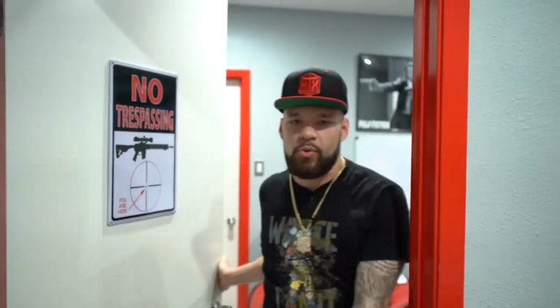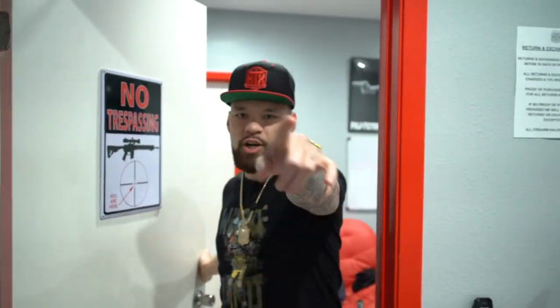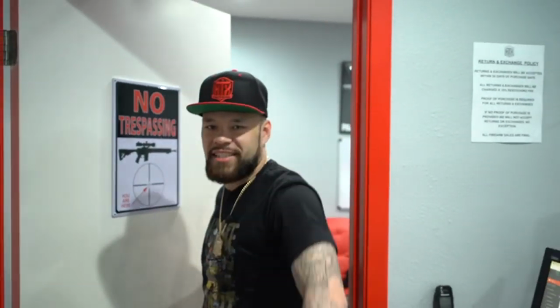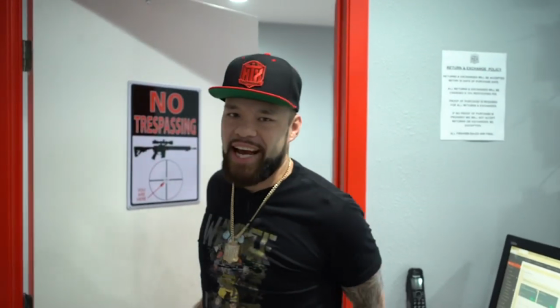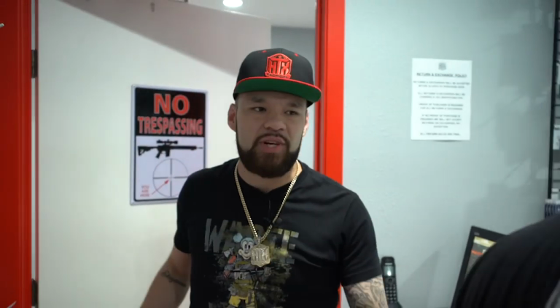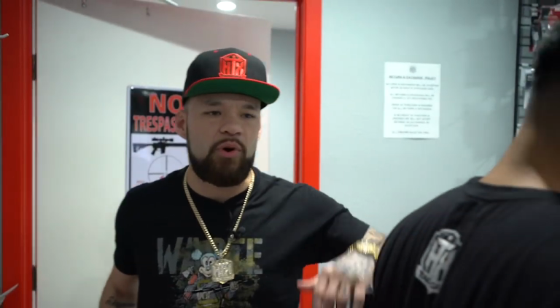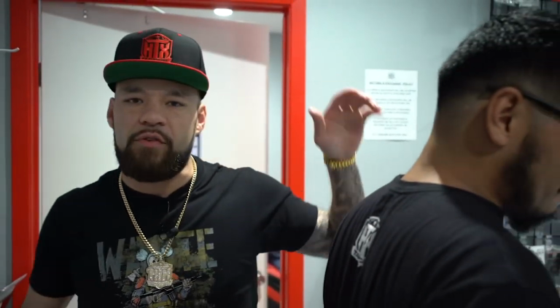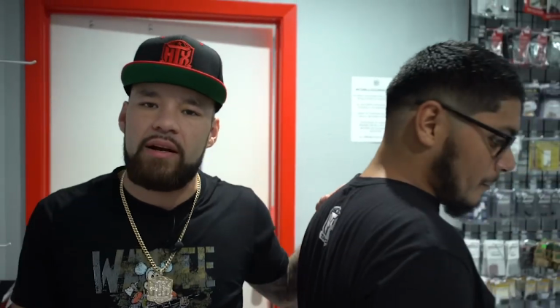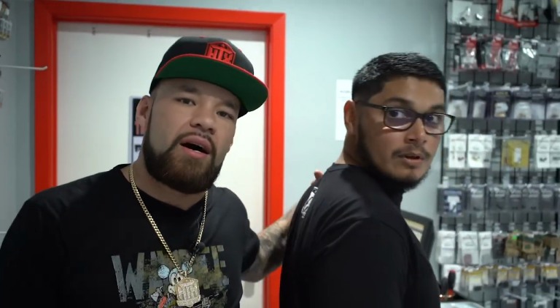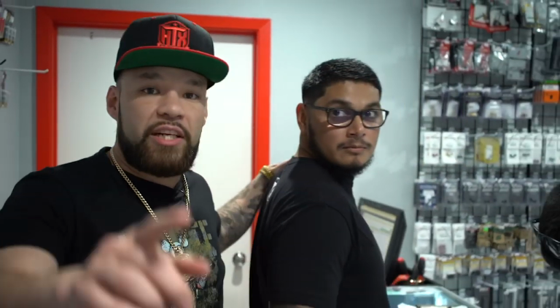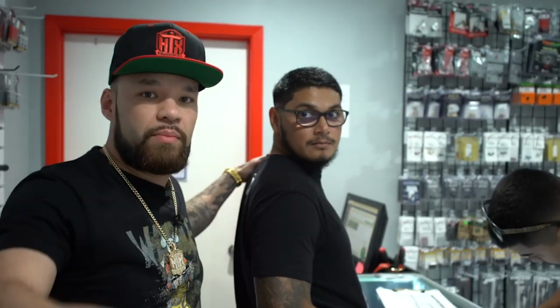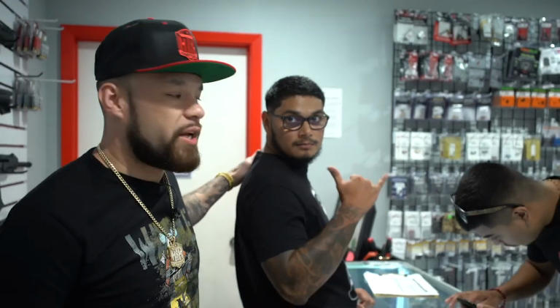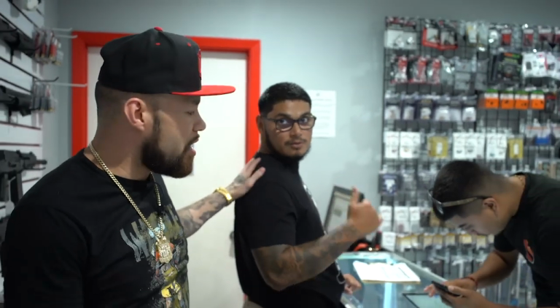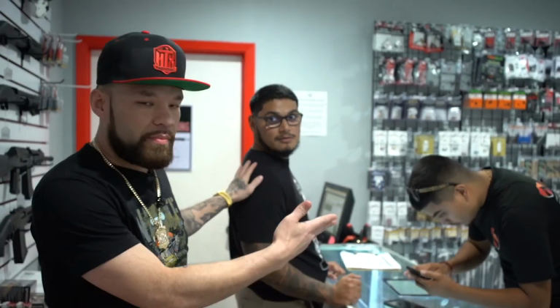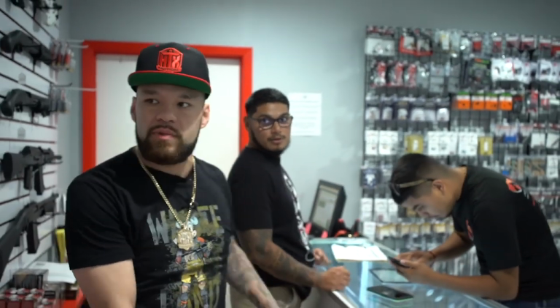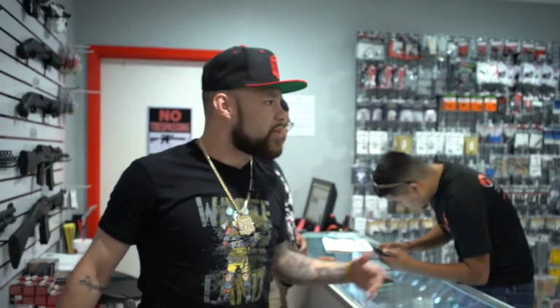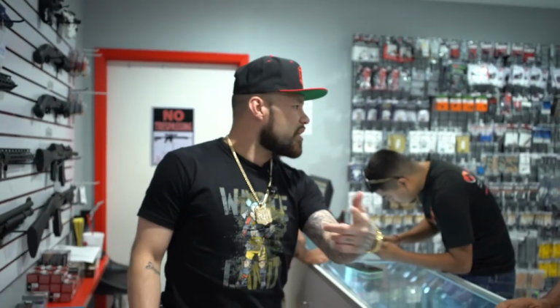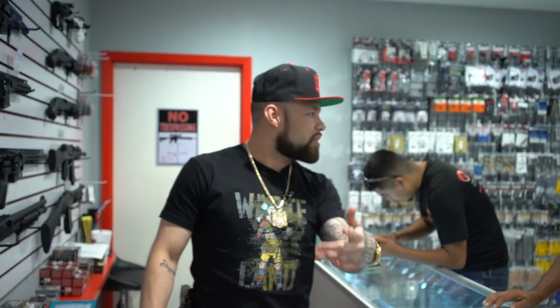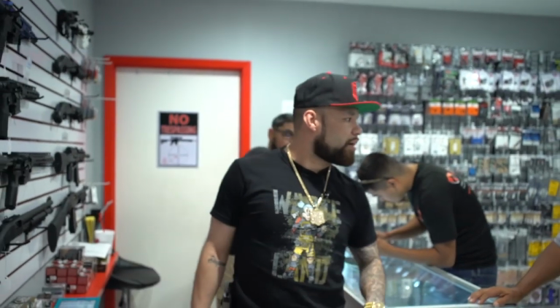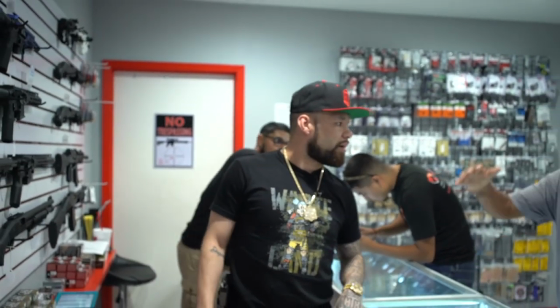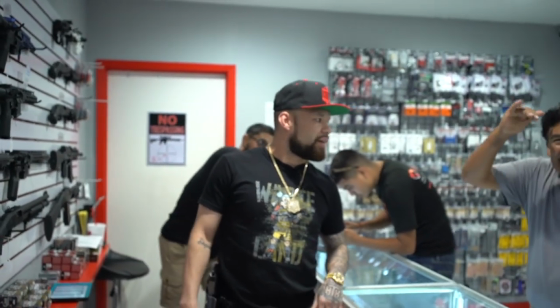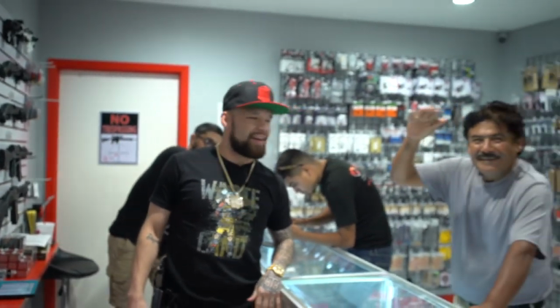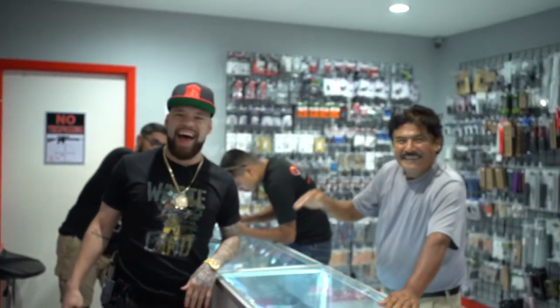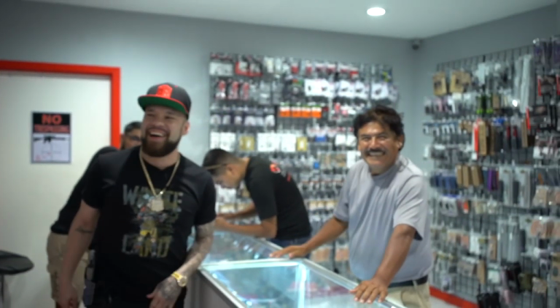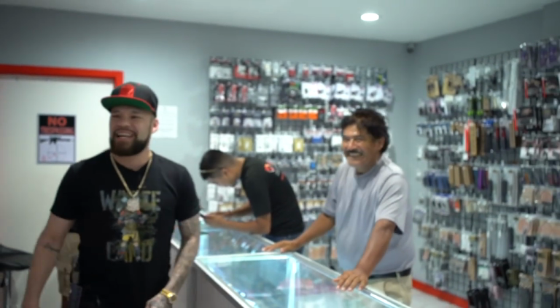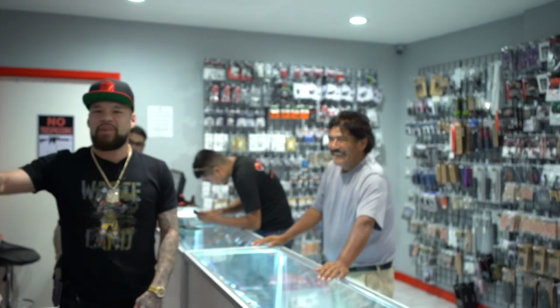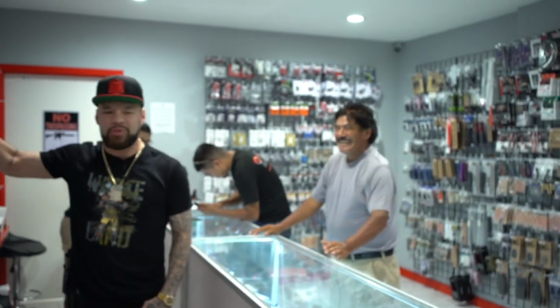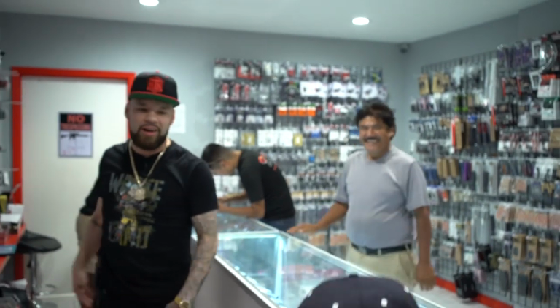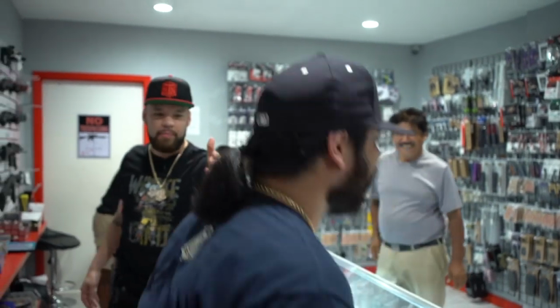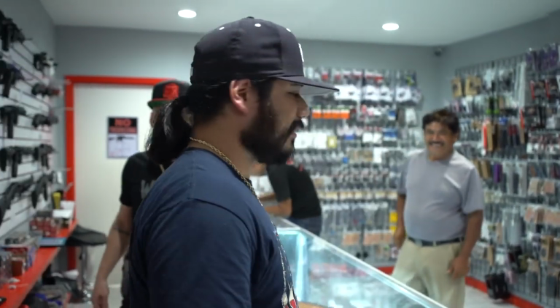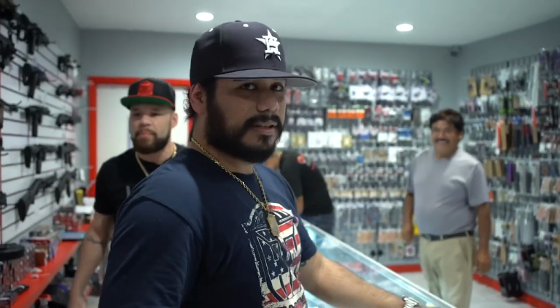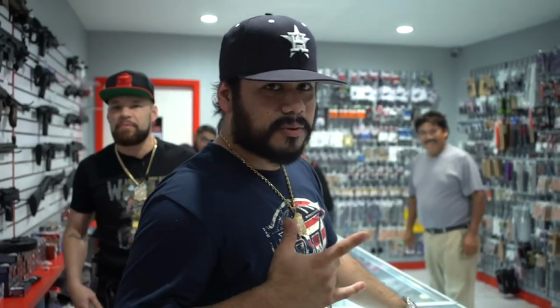Yo, what up, welcome to HX Tactical. Got my boy Neff right here, veteran marine, helping out some customers. We got some of our firearms on the wall, got my boy George, my partner, also helping out customers.